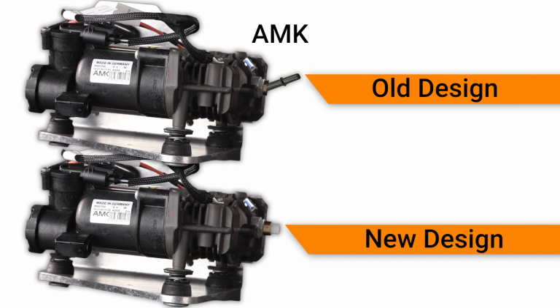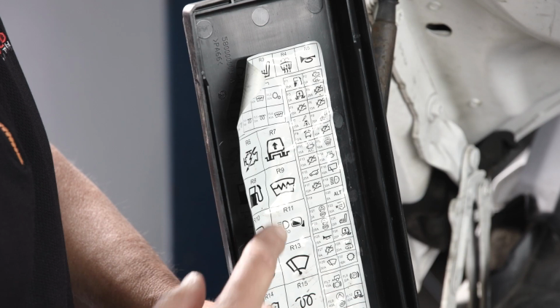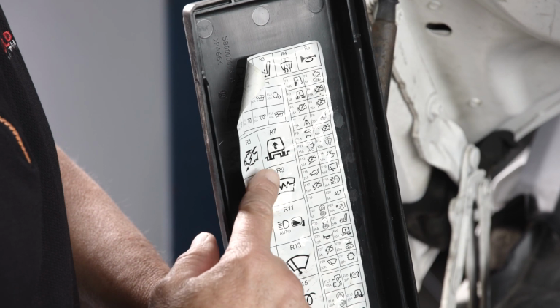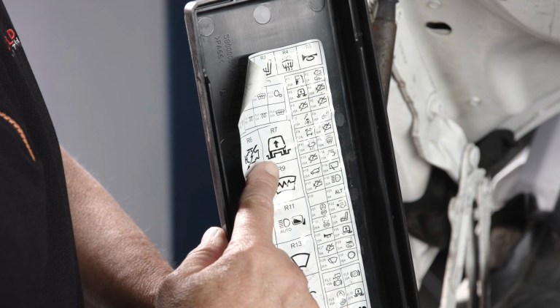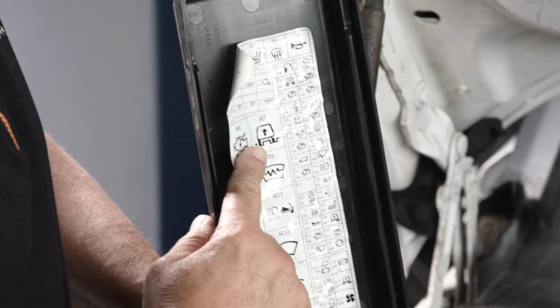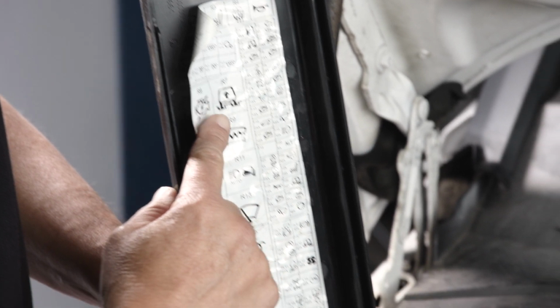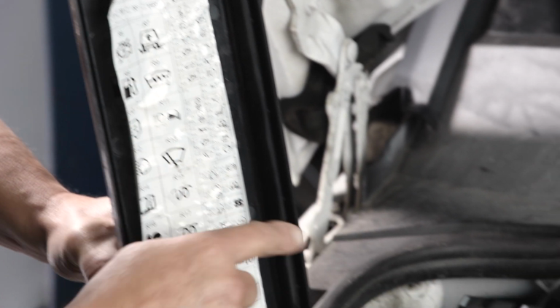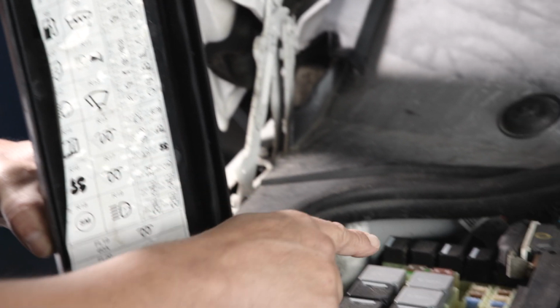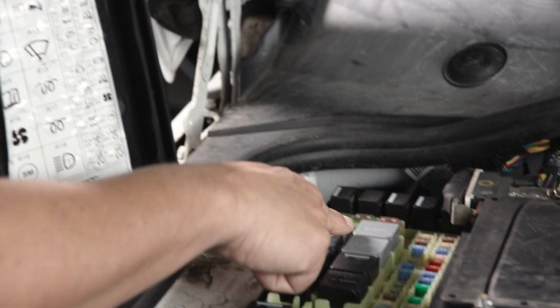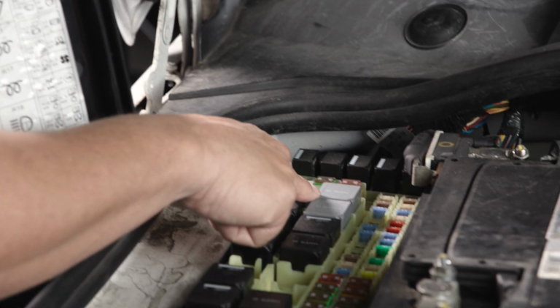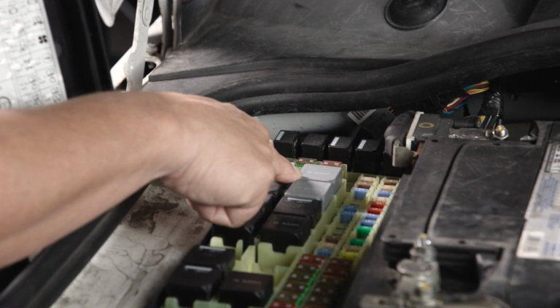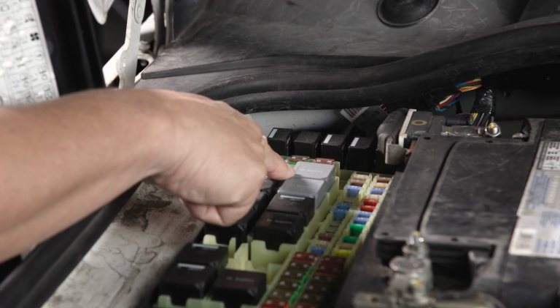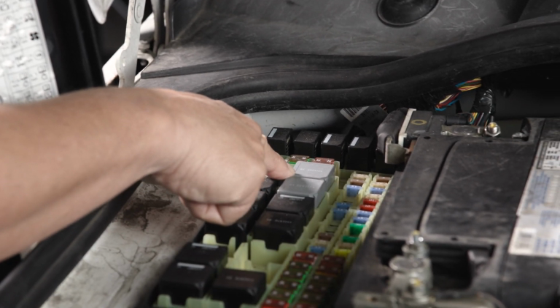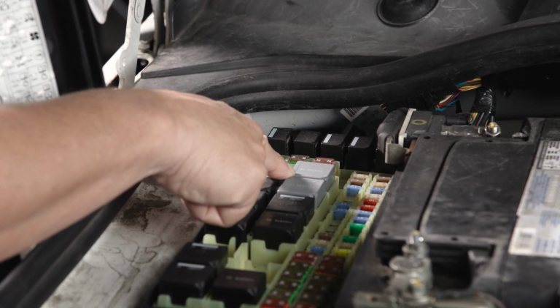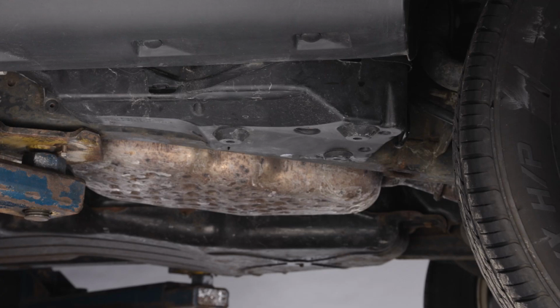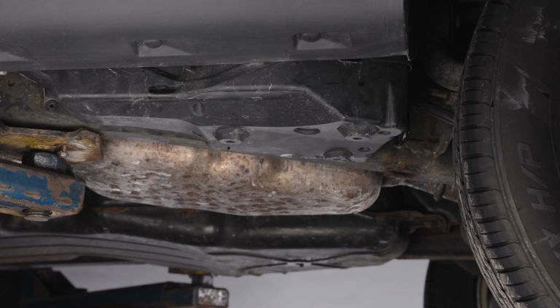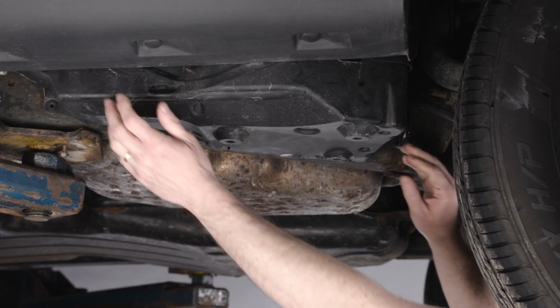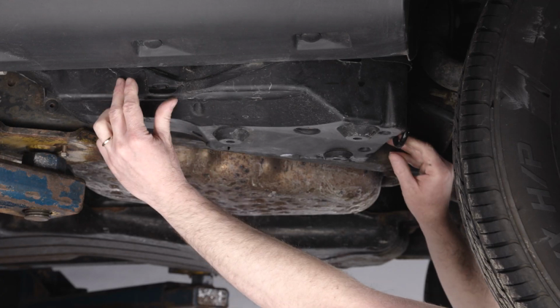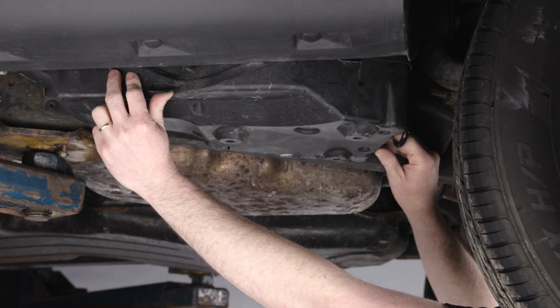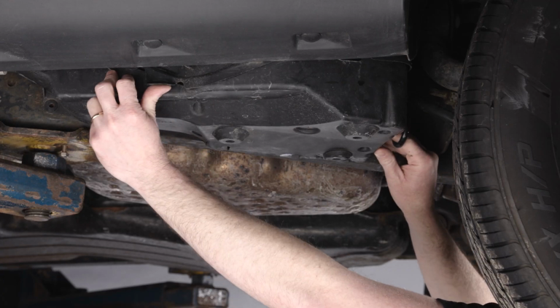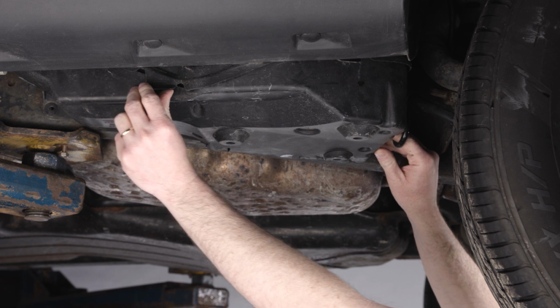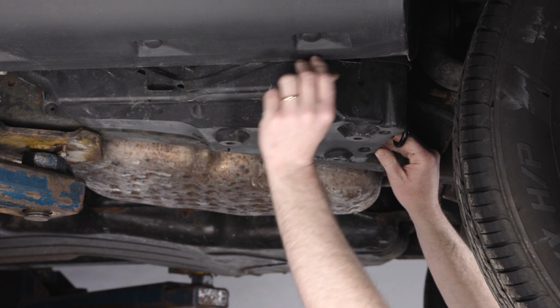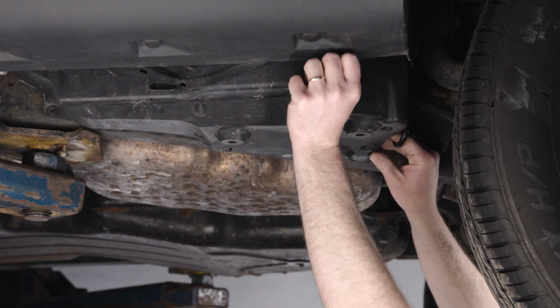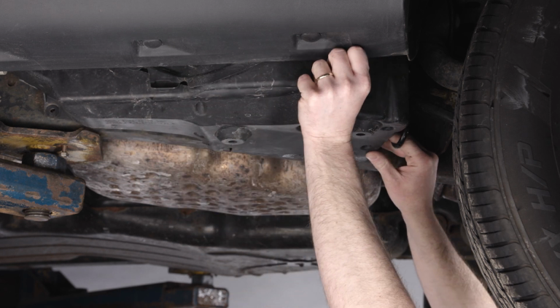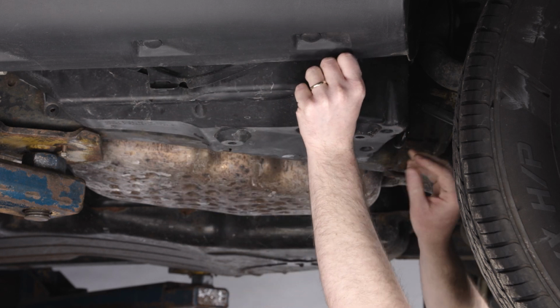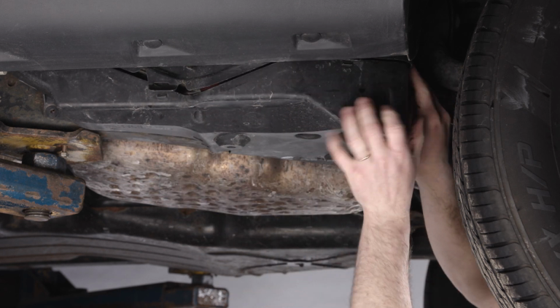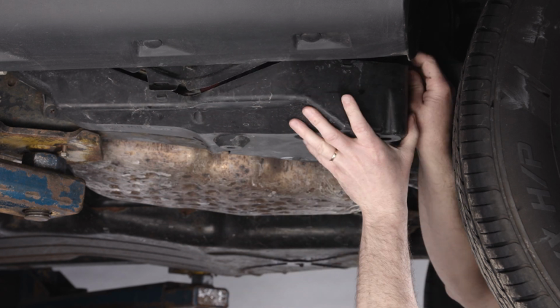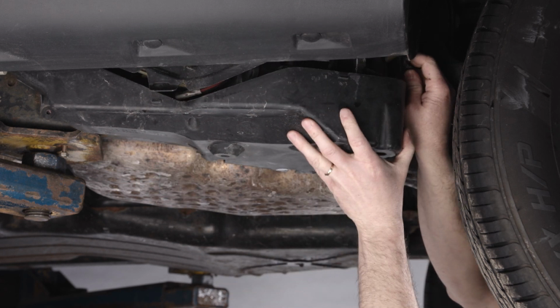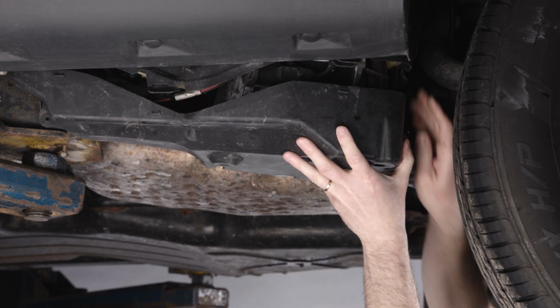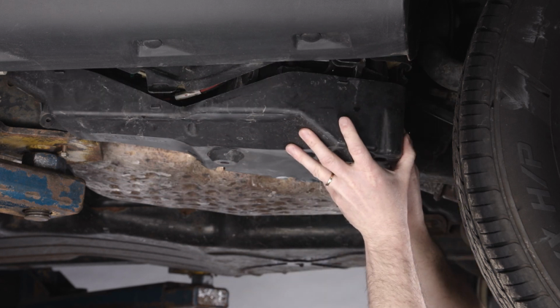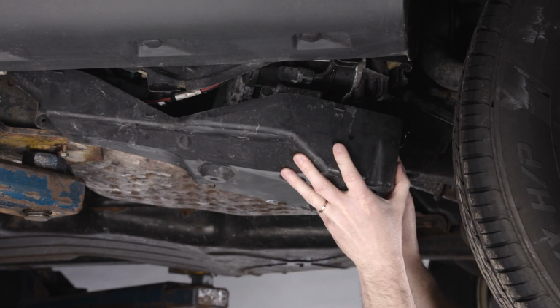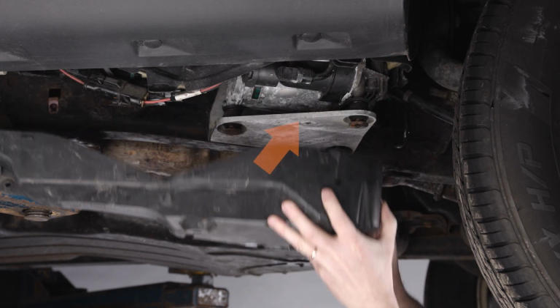When replacing the compressor, it is mandatory to replace the relay and air filter. Be sure to prevent debris from entering any open line or fitting. The pump is located in front of the left rear wheel, under the vehicle.